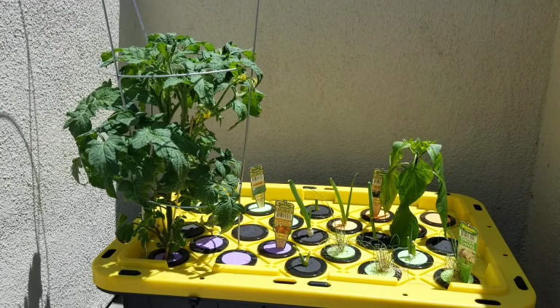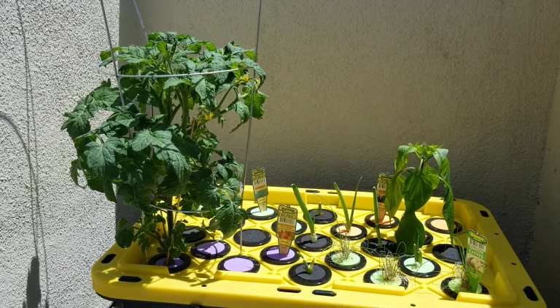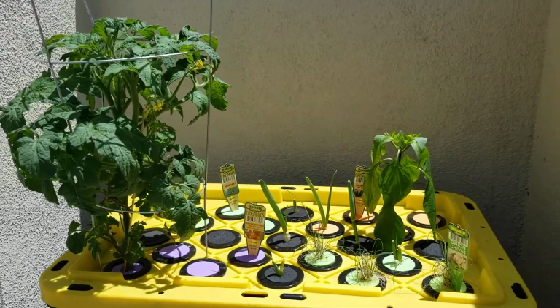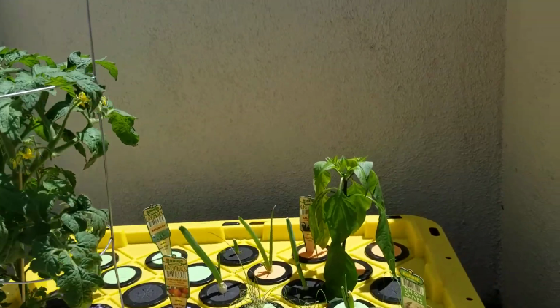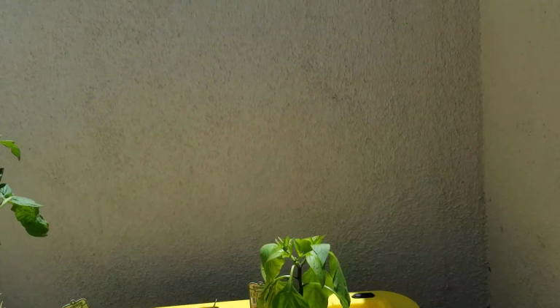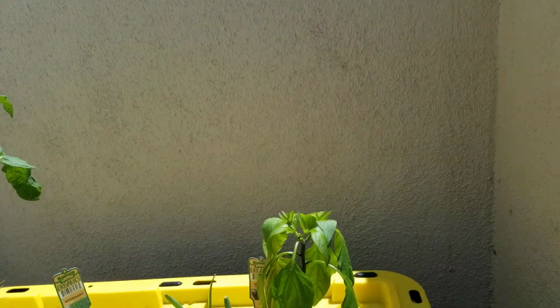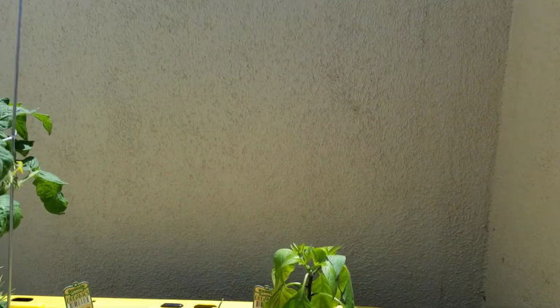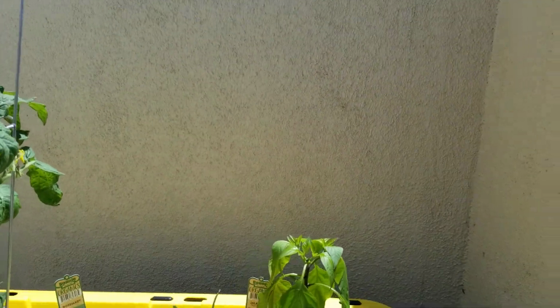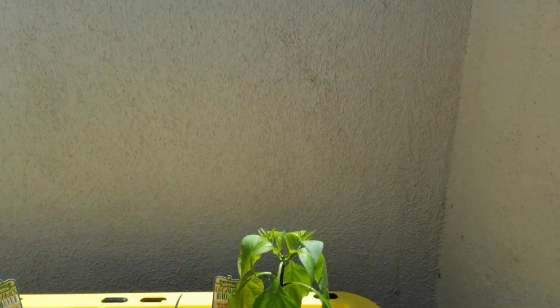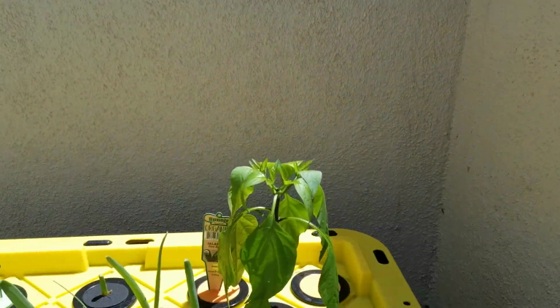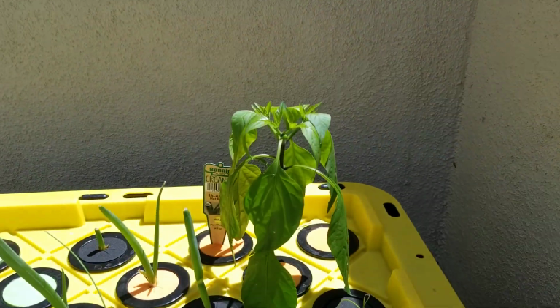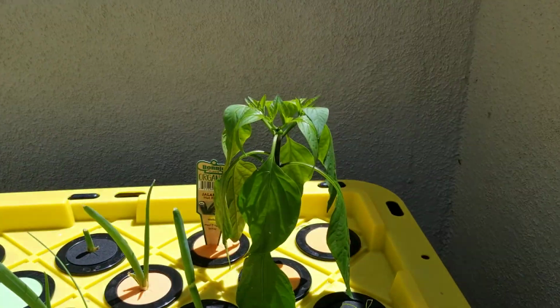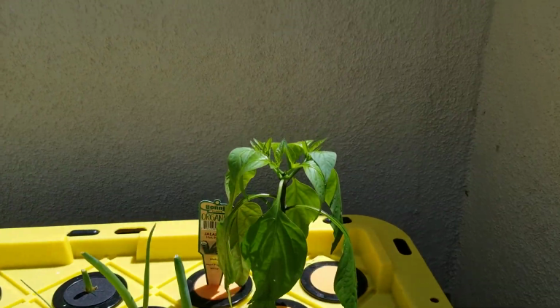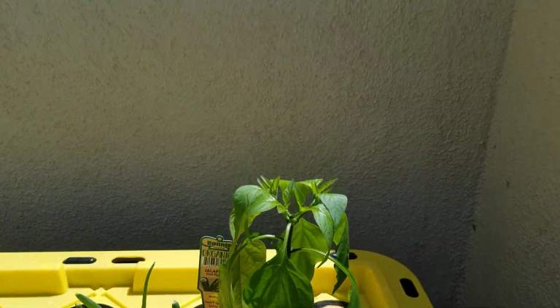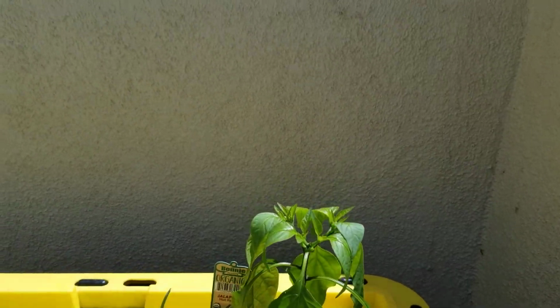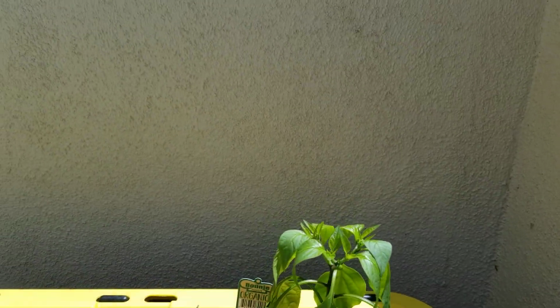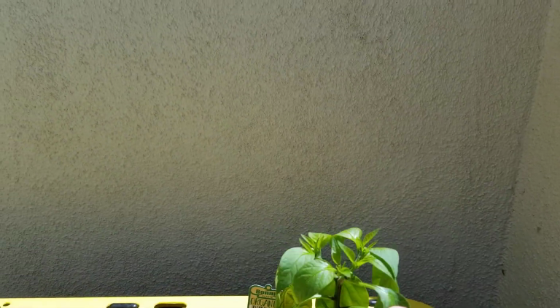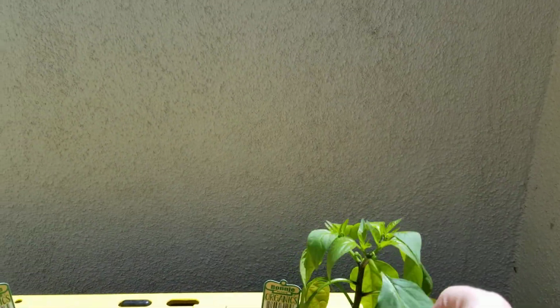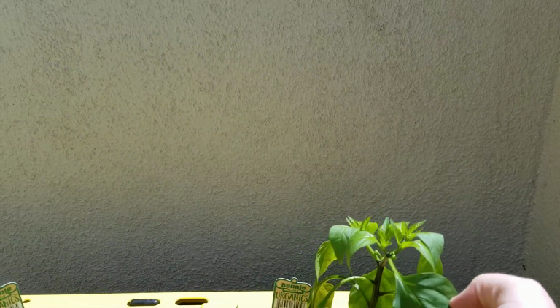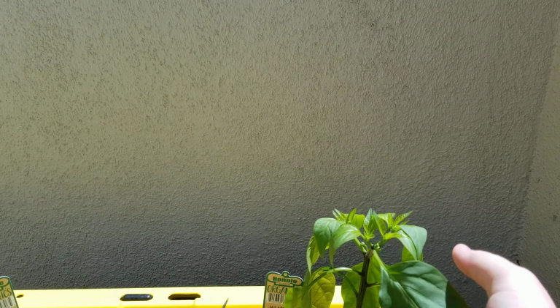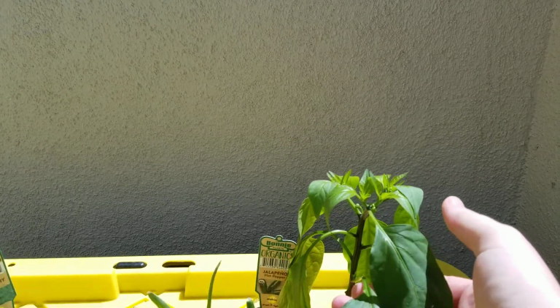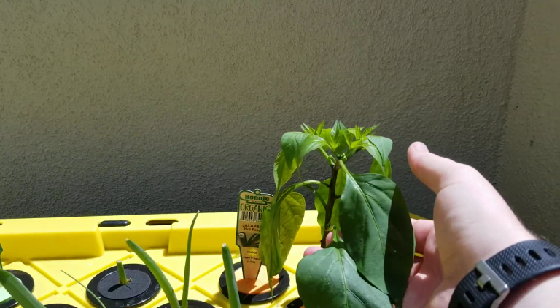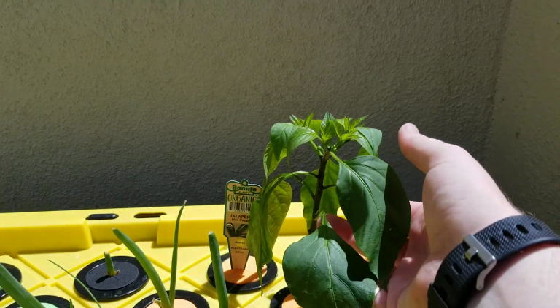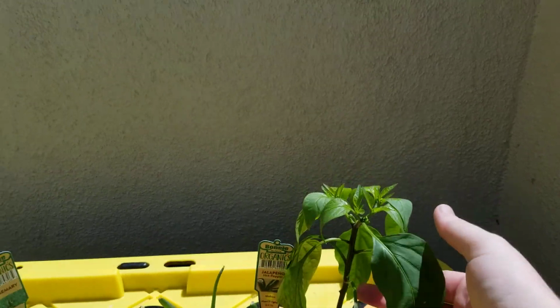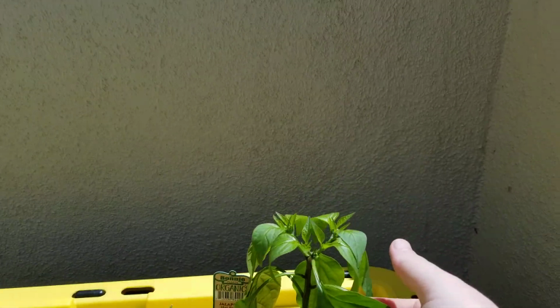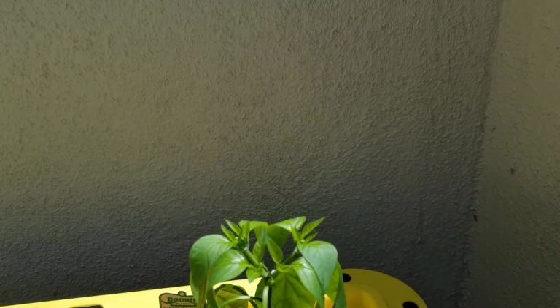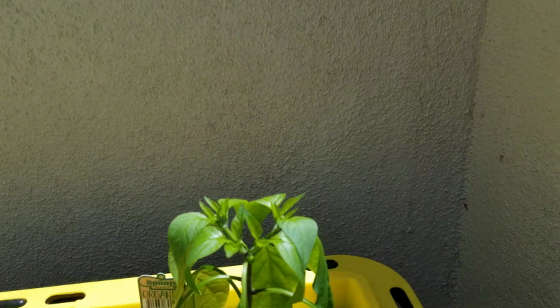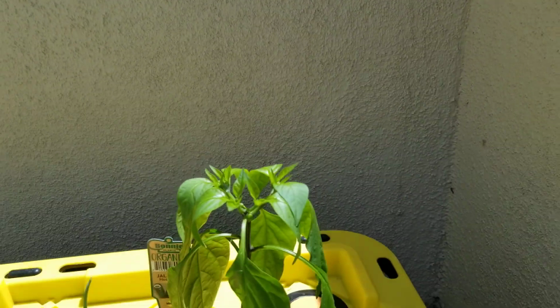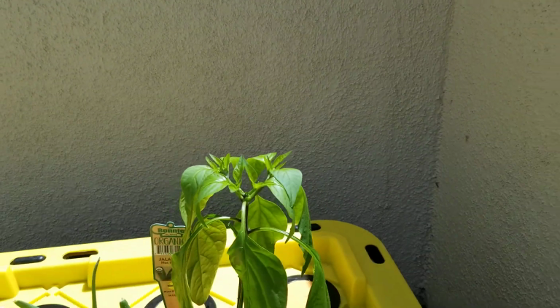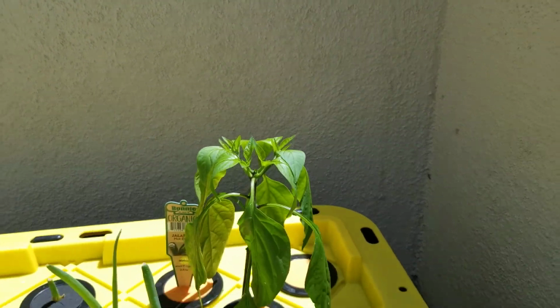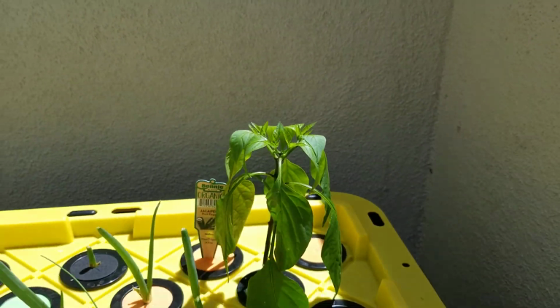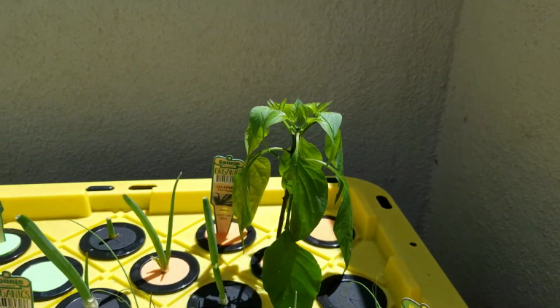The jalapeño — because I just changed the water, it's kind of wilty. But it's growing leaves so fast, like a new leaf every two days.